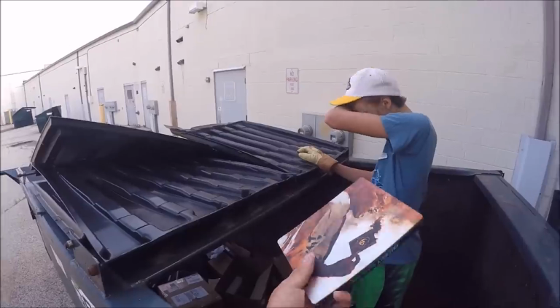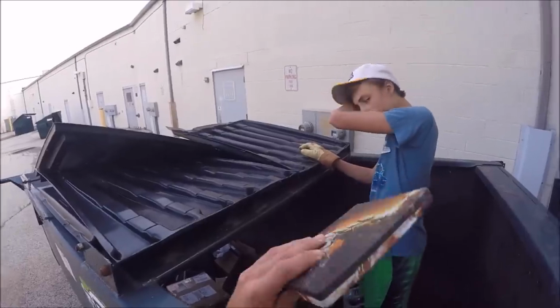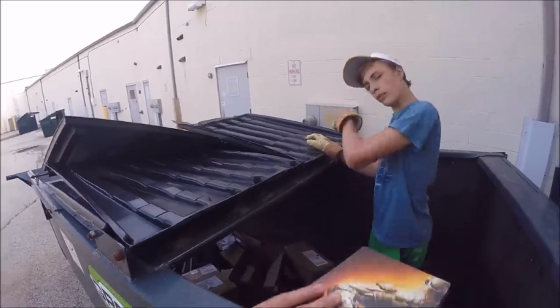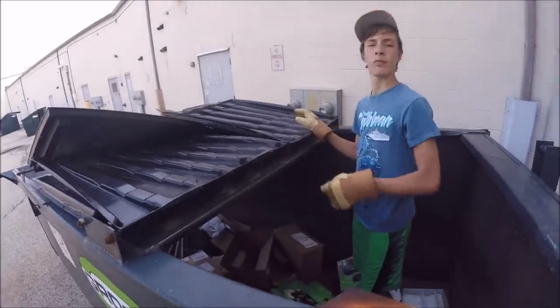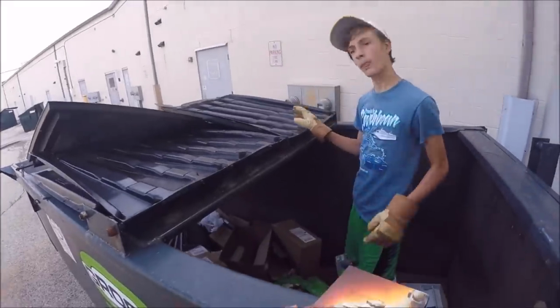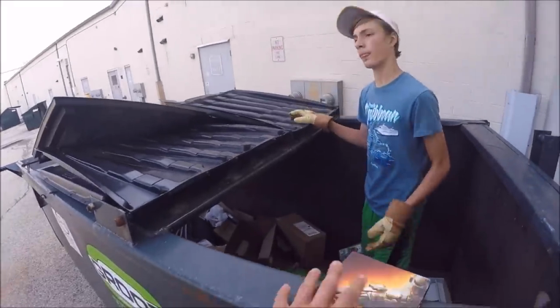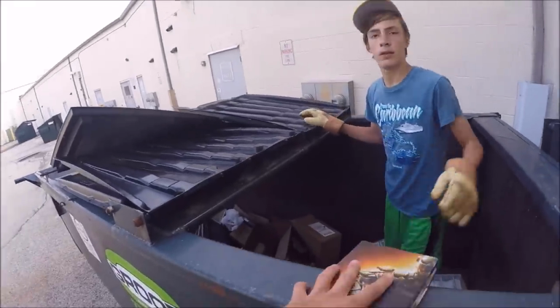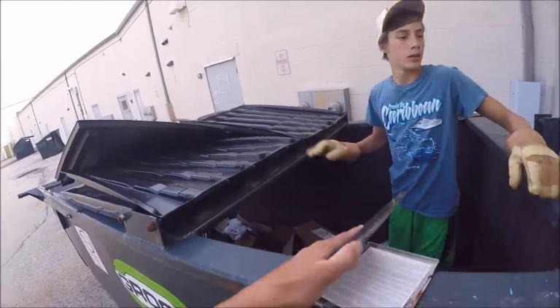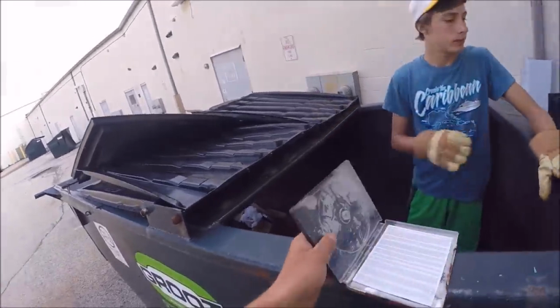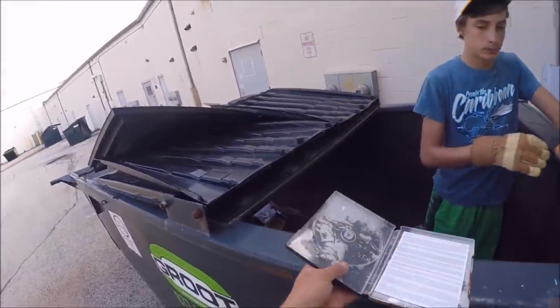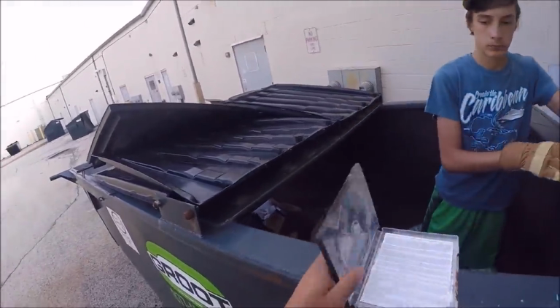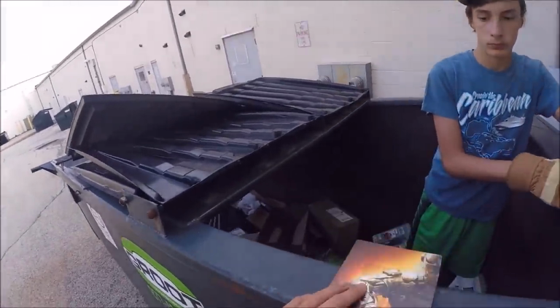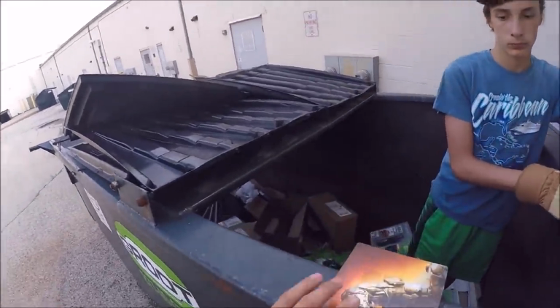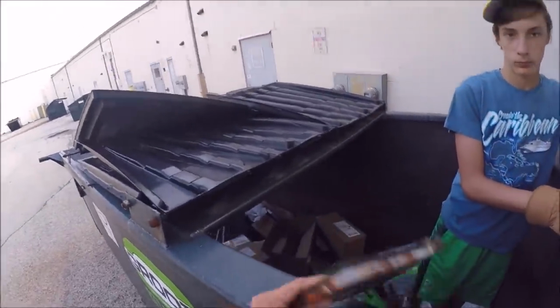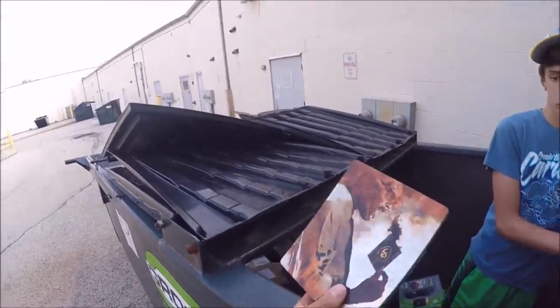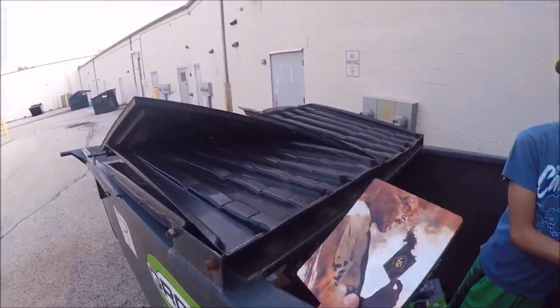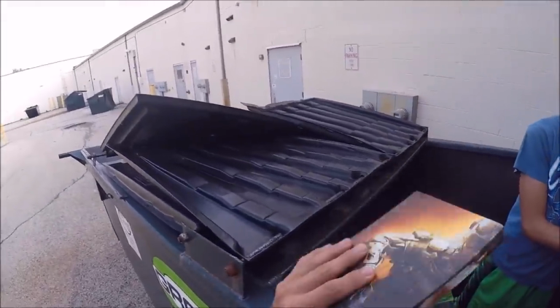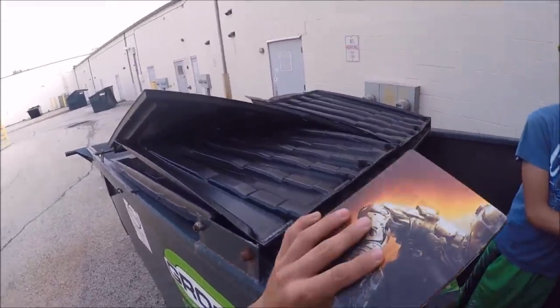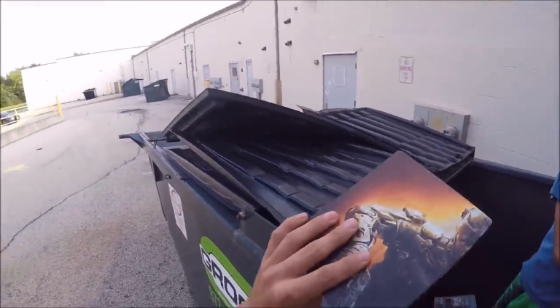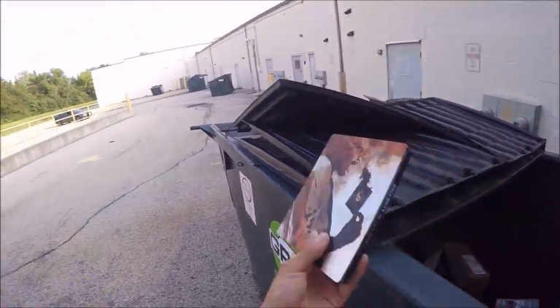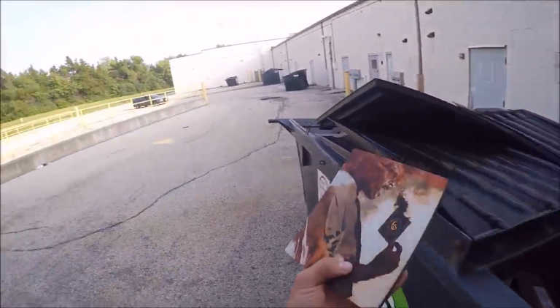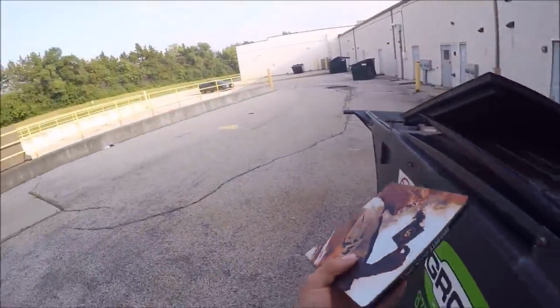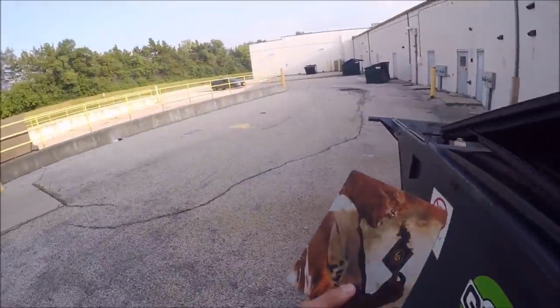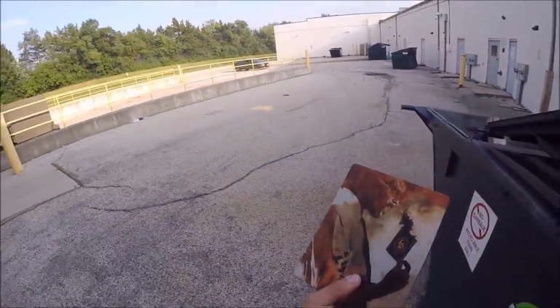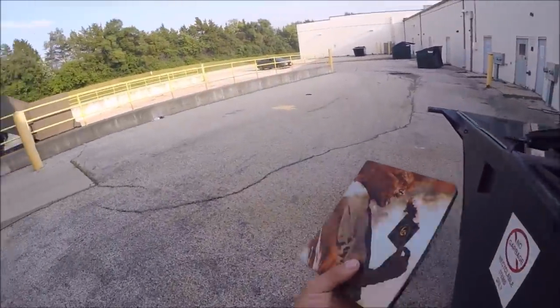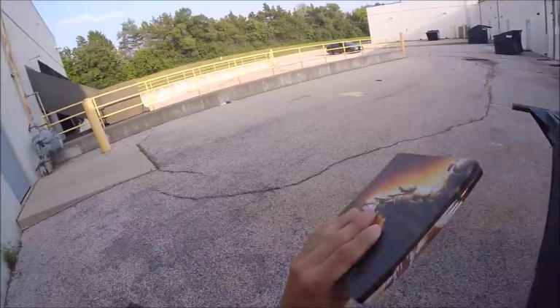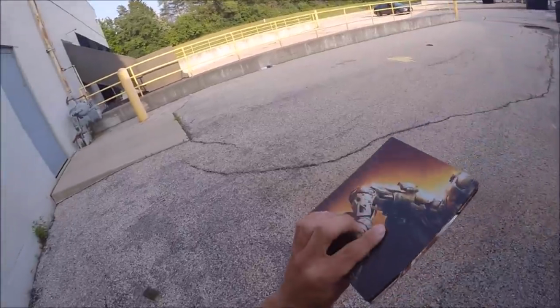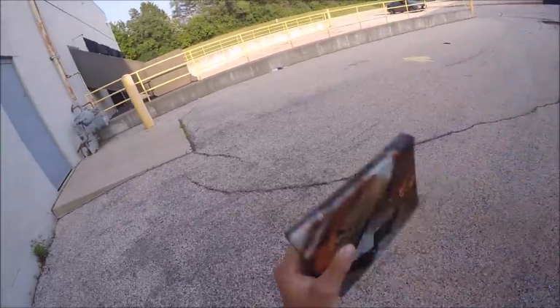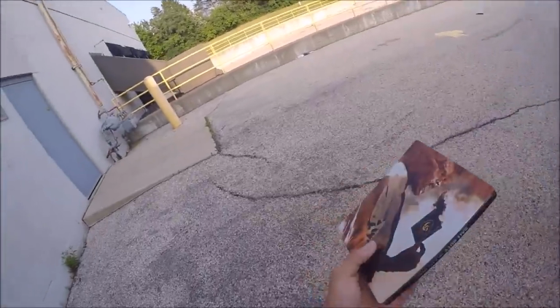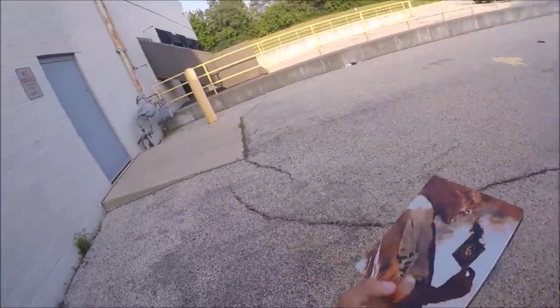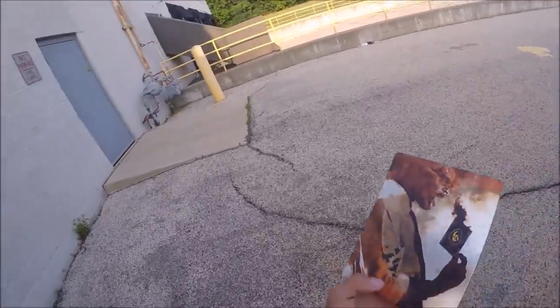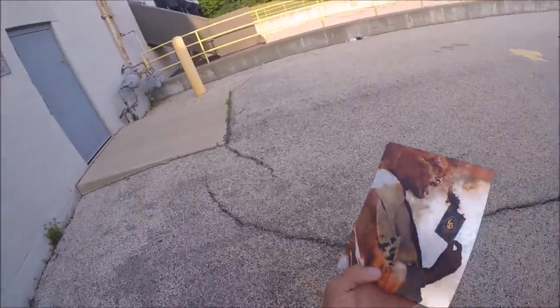Here's that Call of Duty game case — nothing in it, but this is a really cool case. I'm going to keep it. You could actually get money for this. This is the special edition.